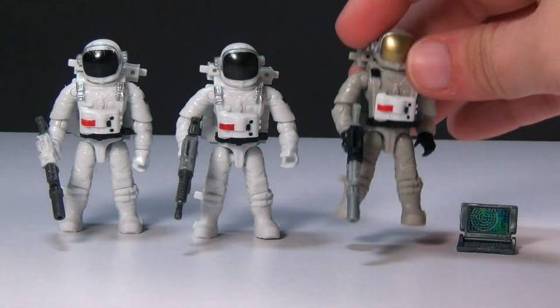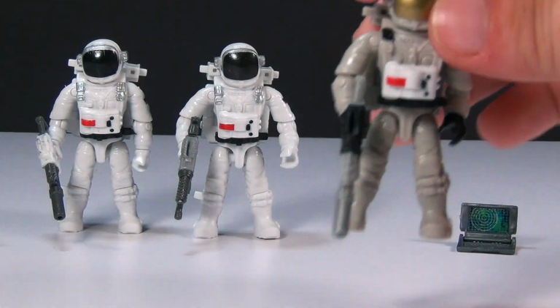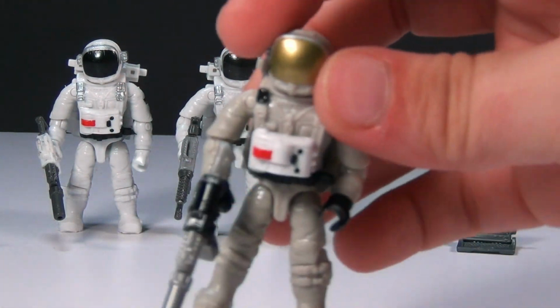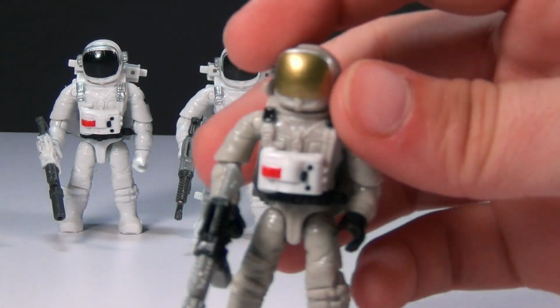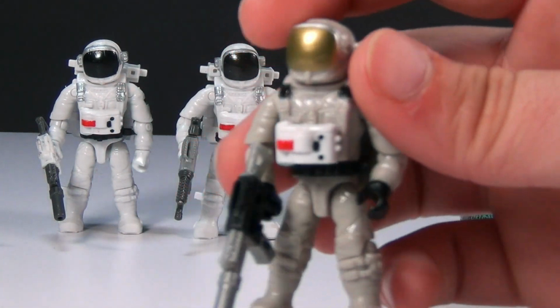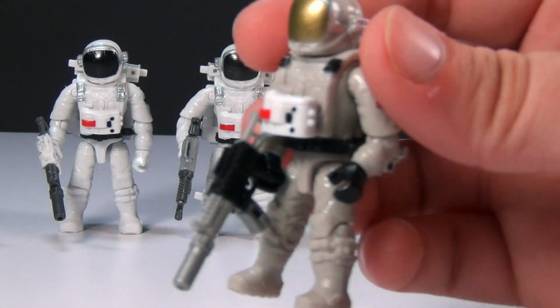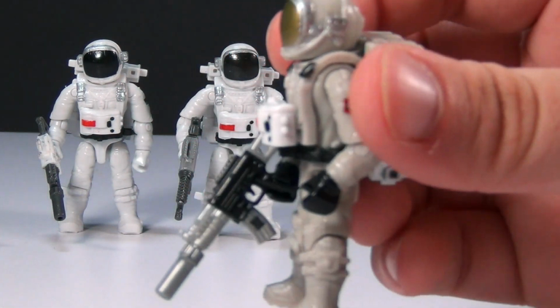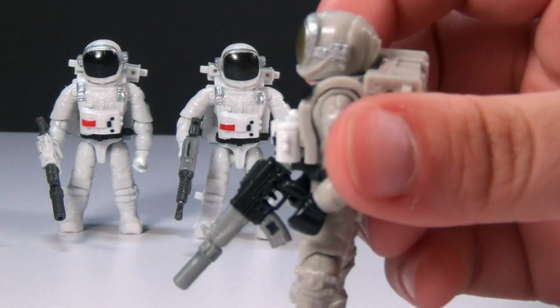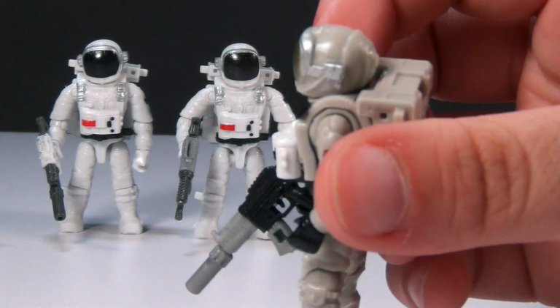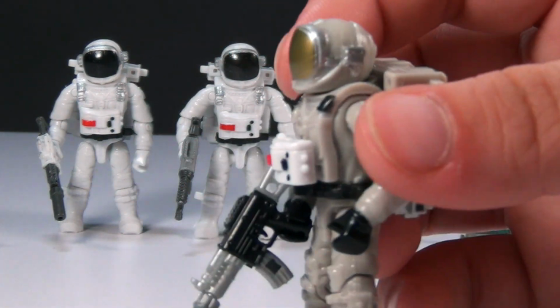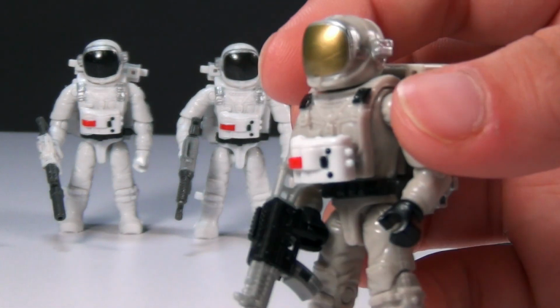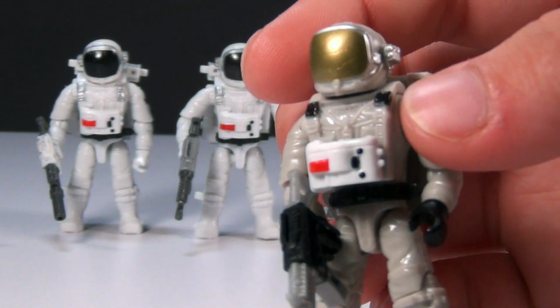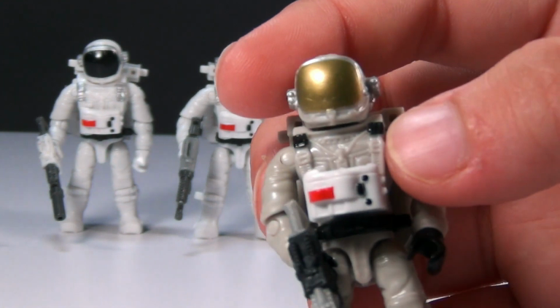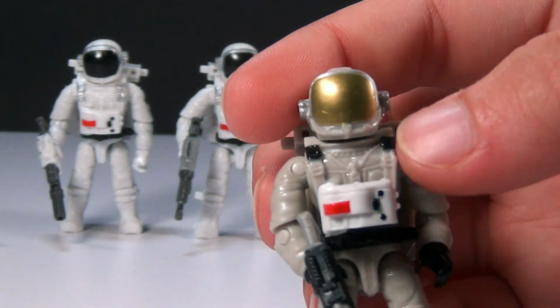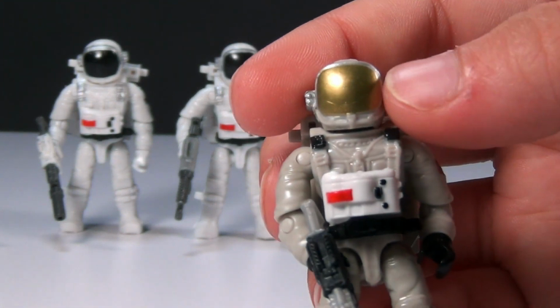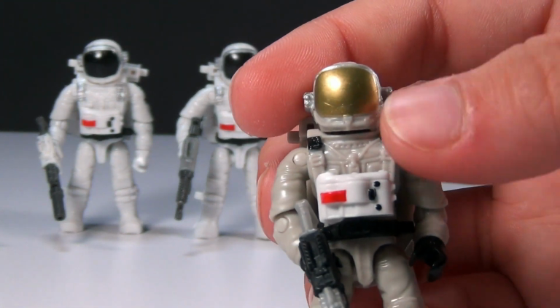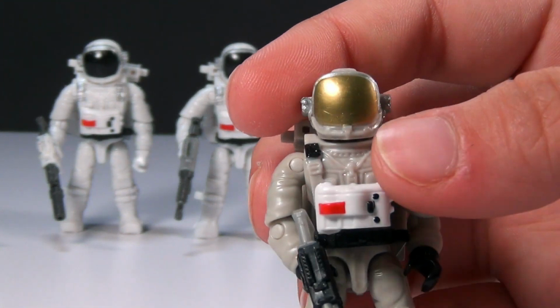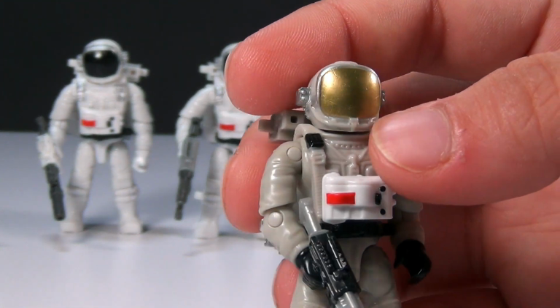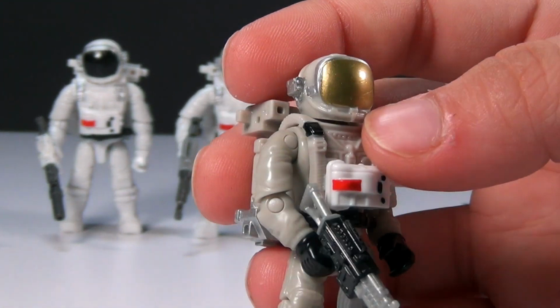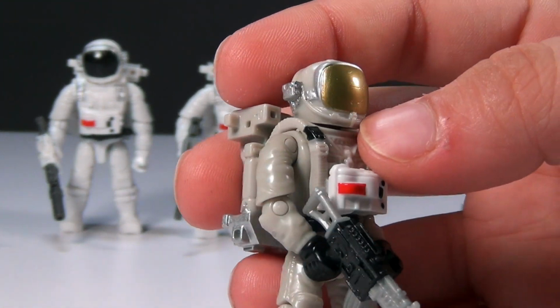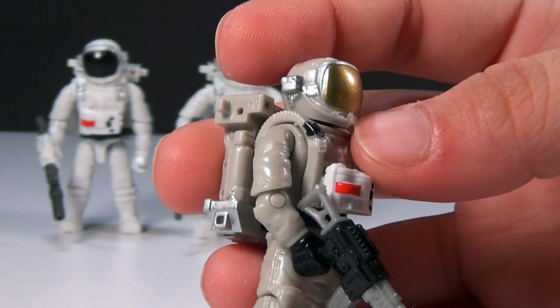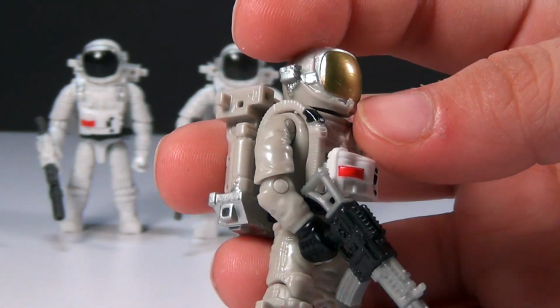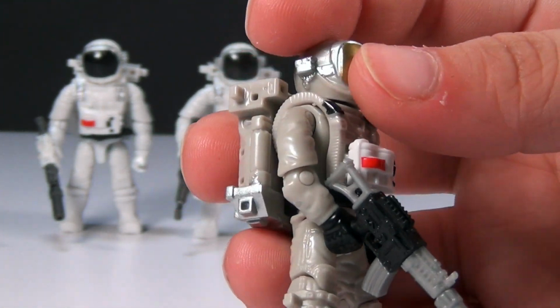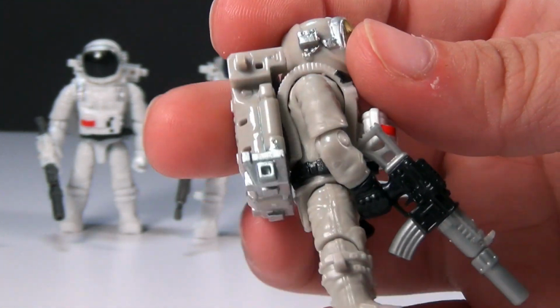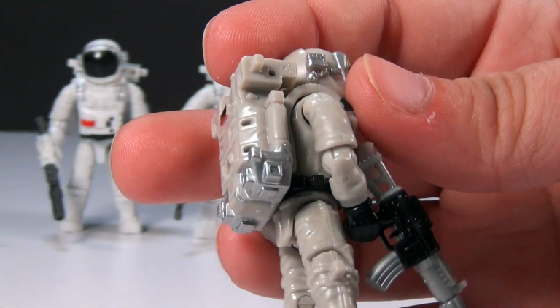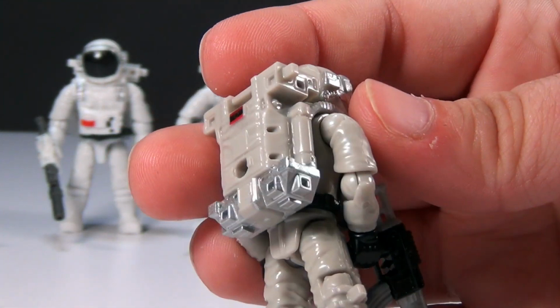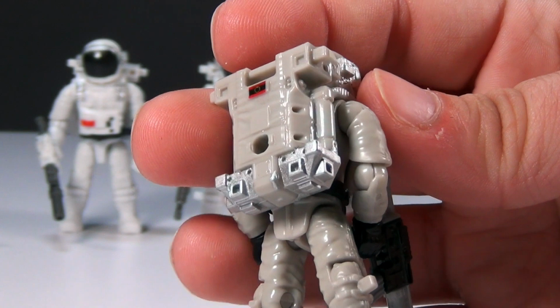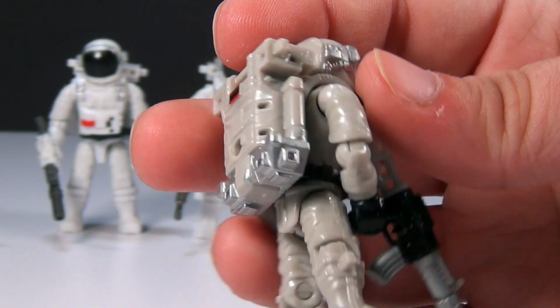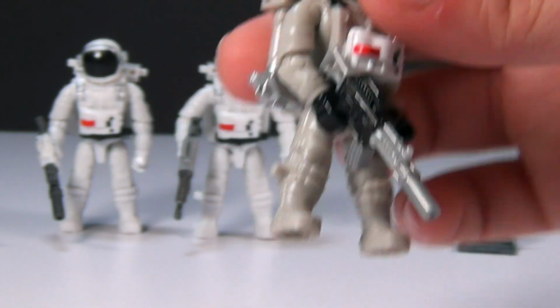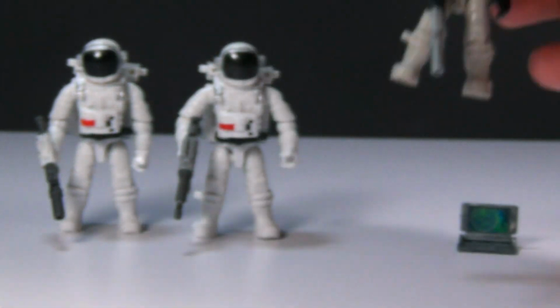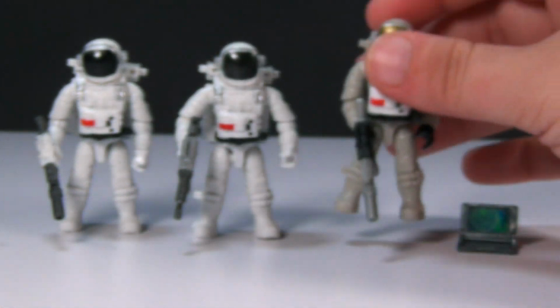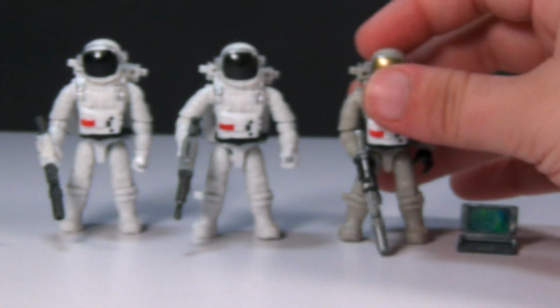And then we've got this one that is a slightly different color, and he's got a gold mask instead of the black one. I think they're all really cool.